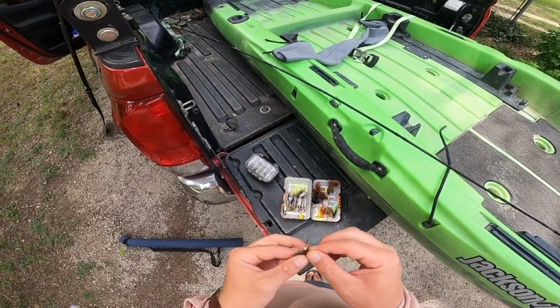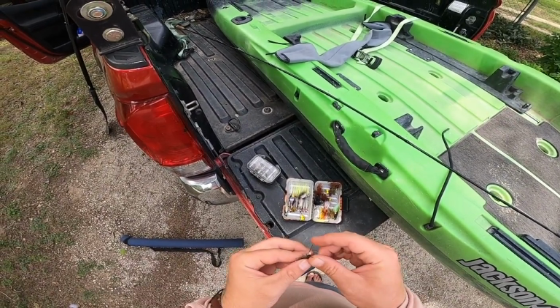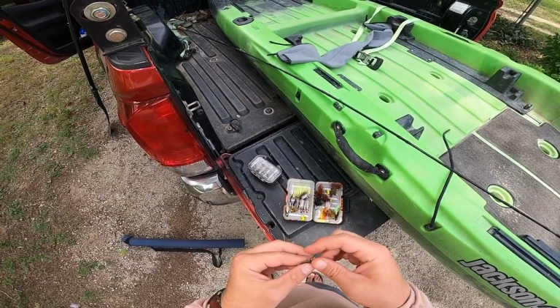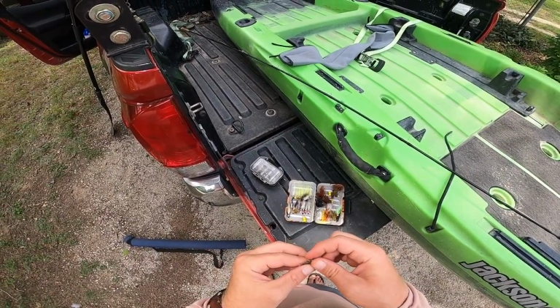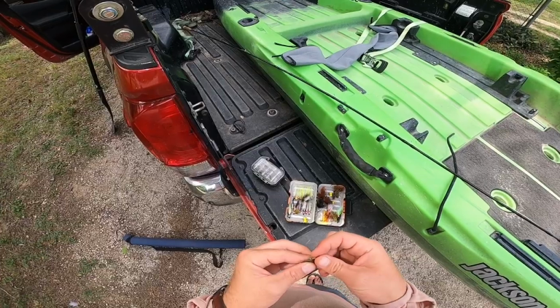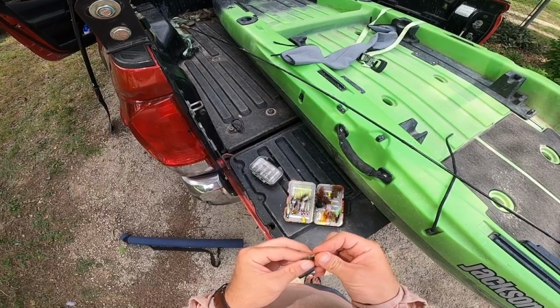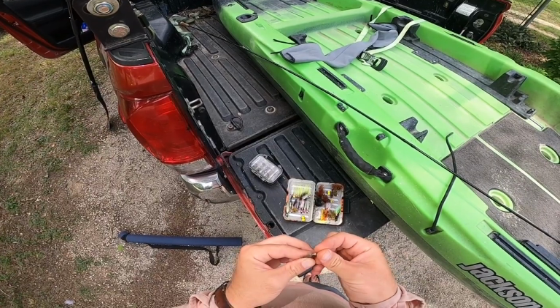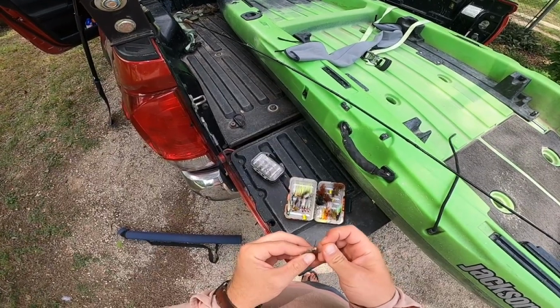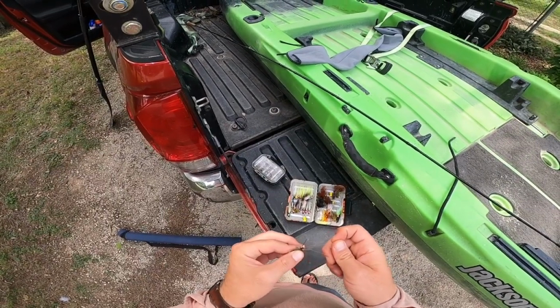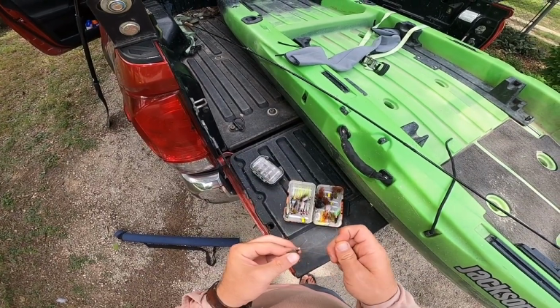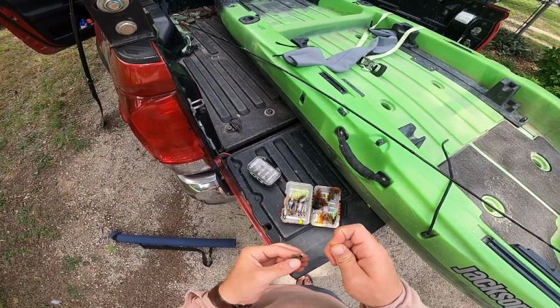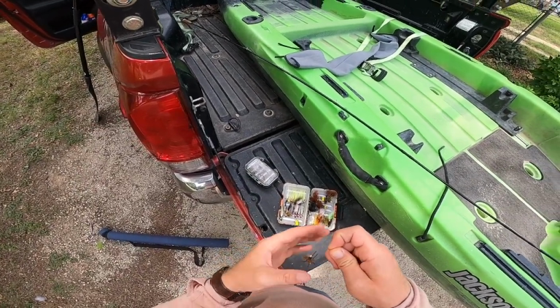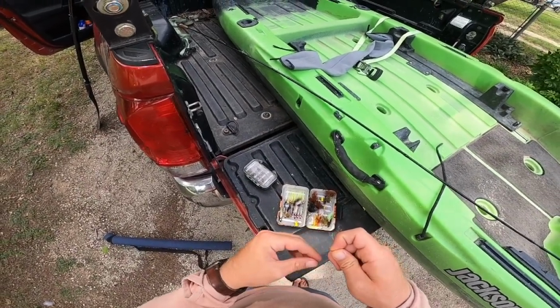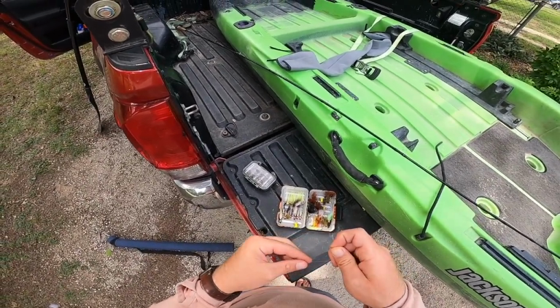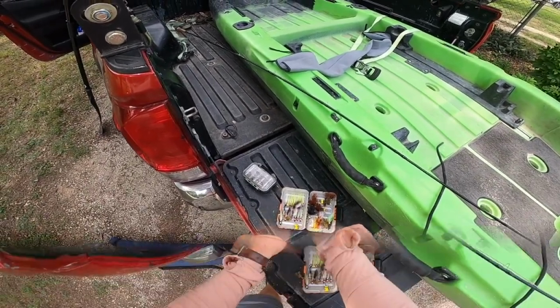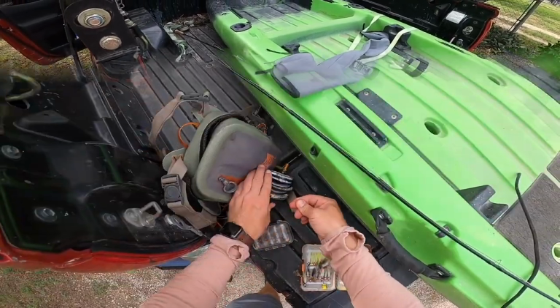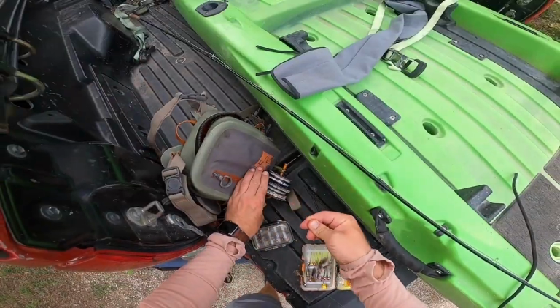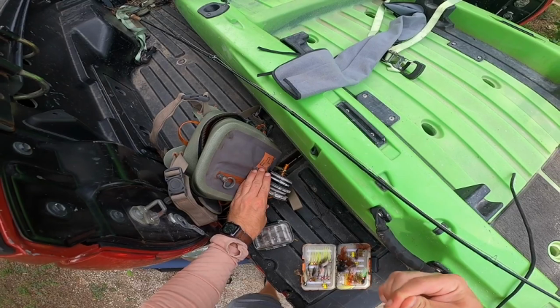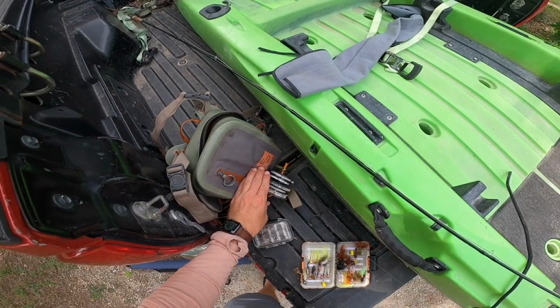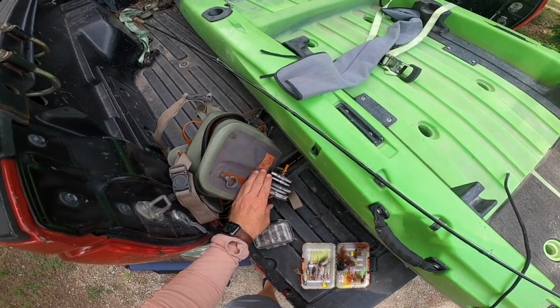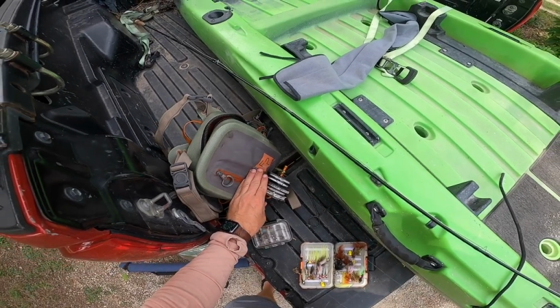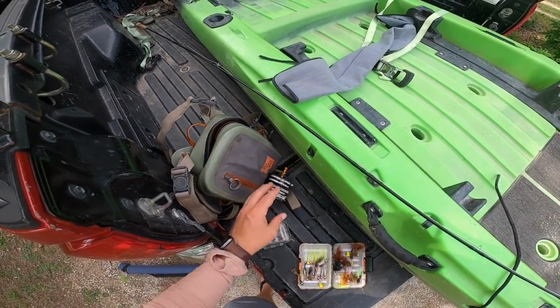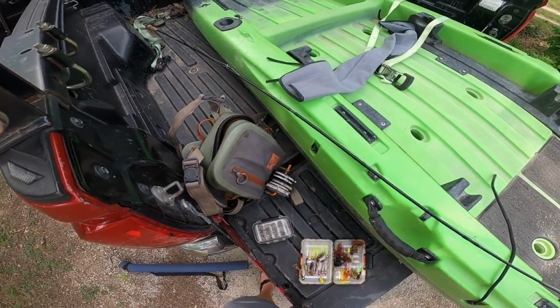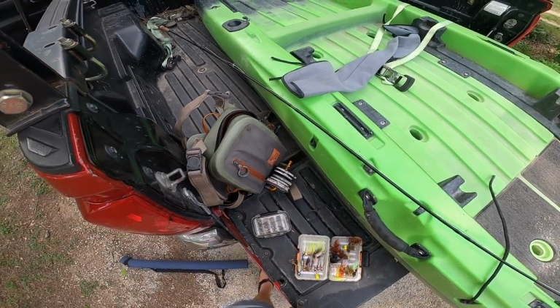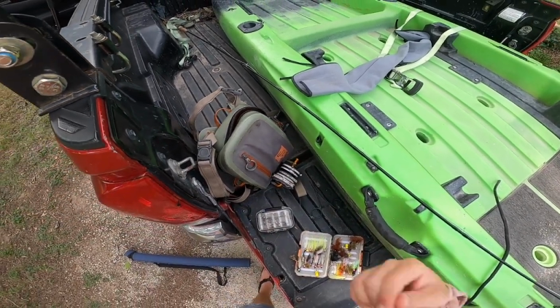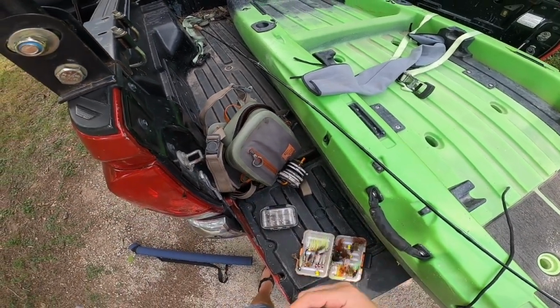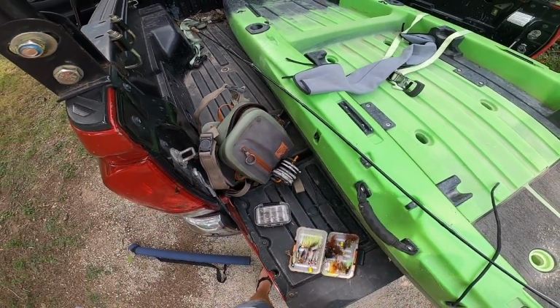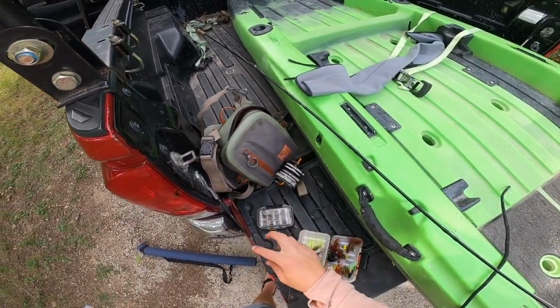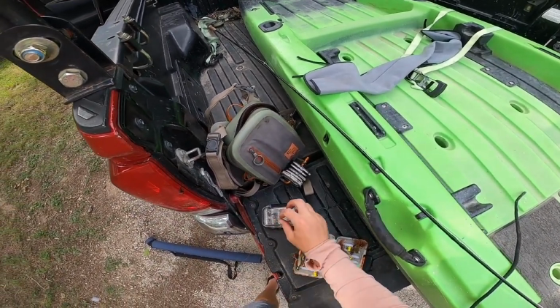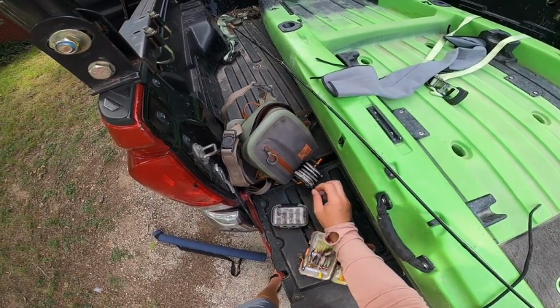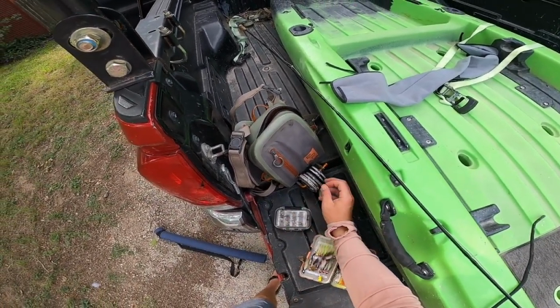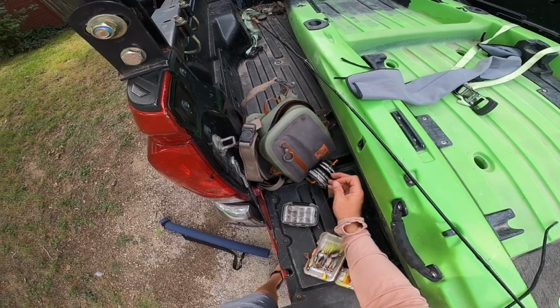I think we'll do a chubby. I'm going to pull off maybe two feet or so.